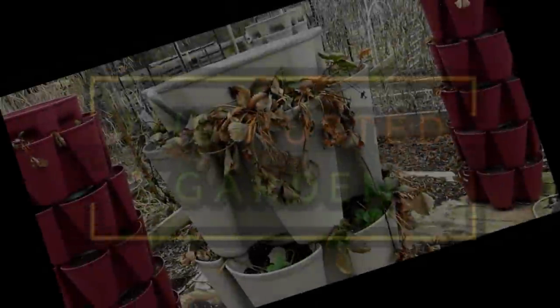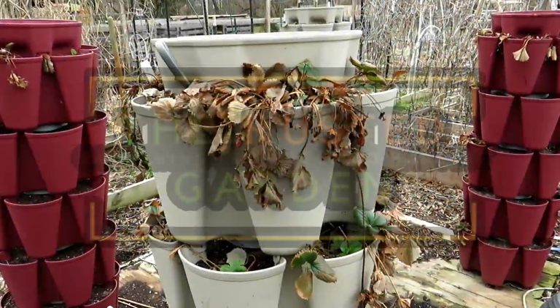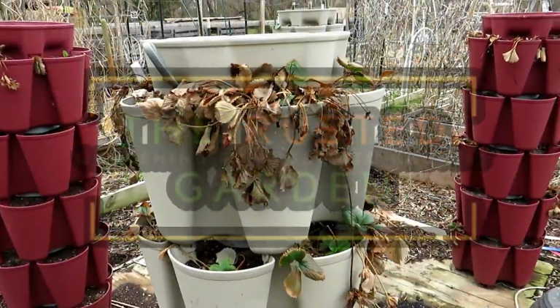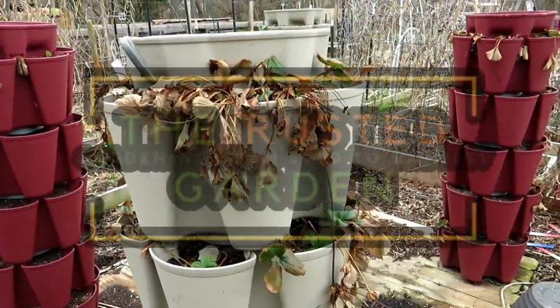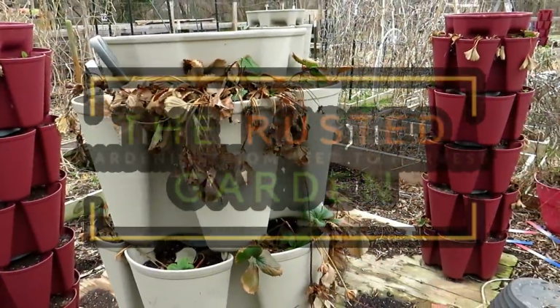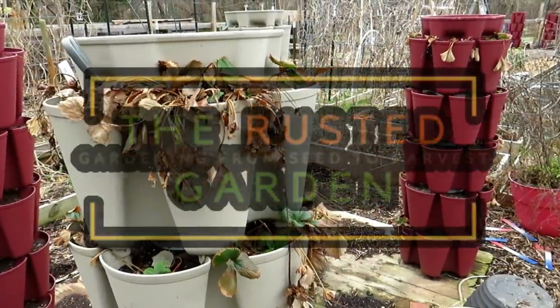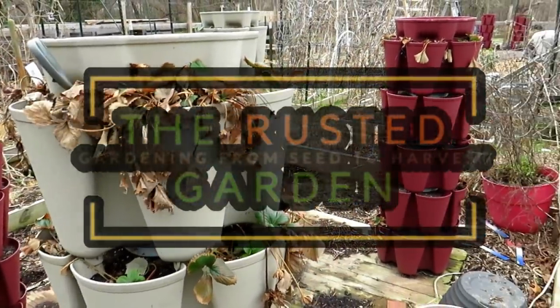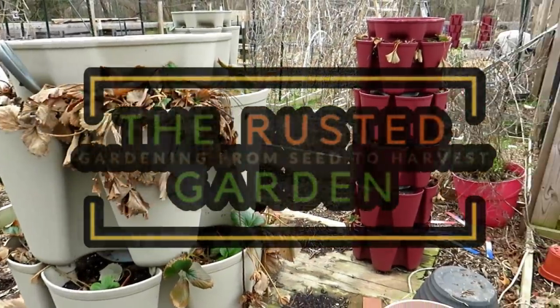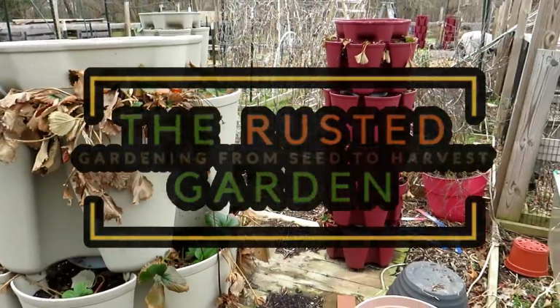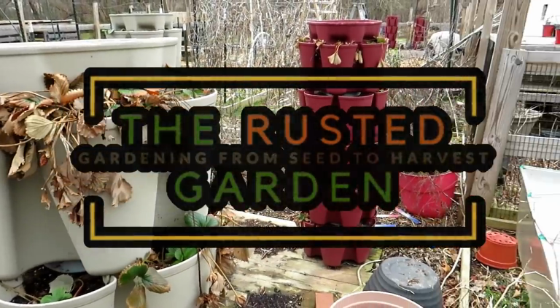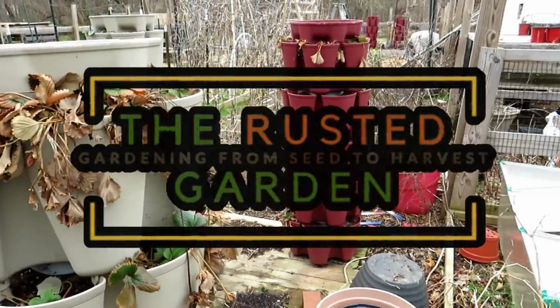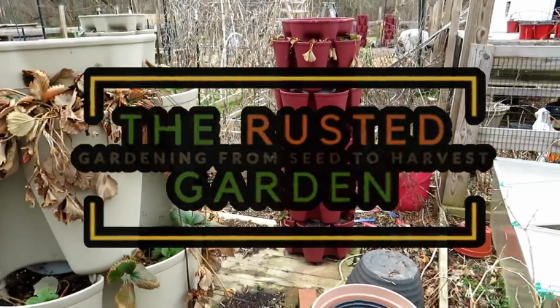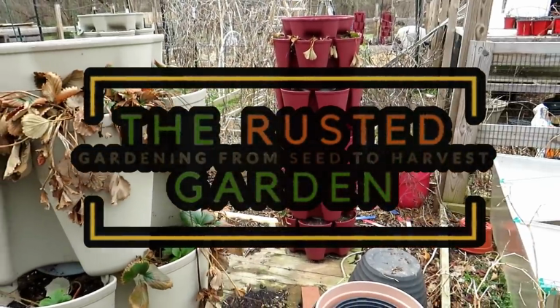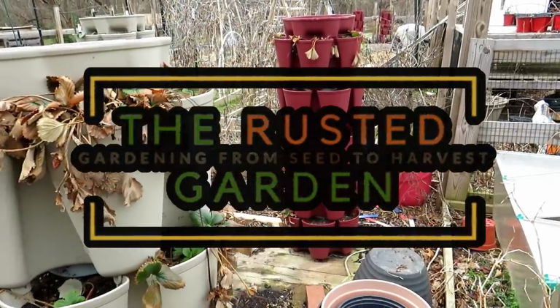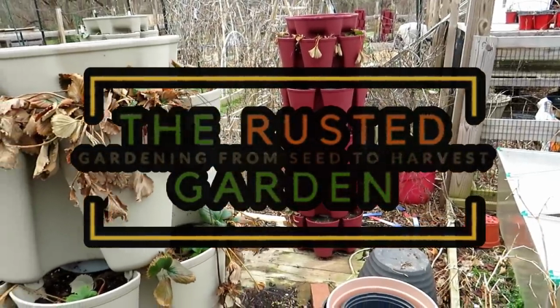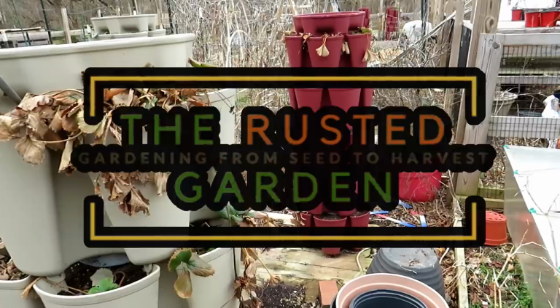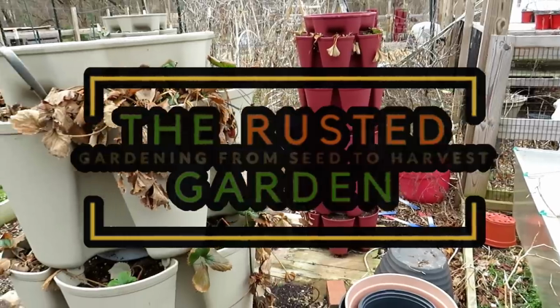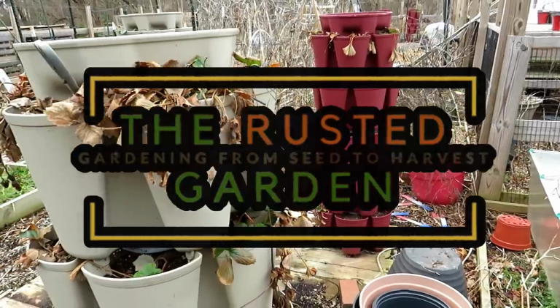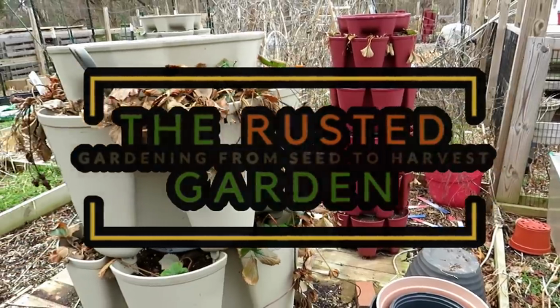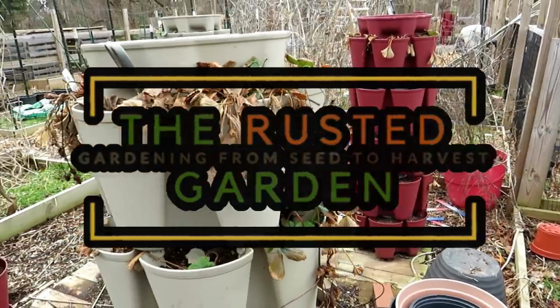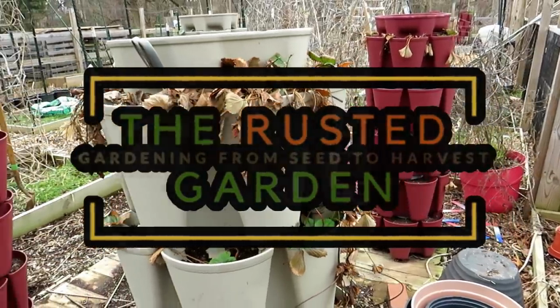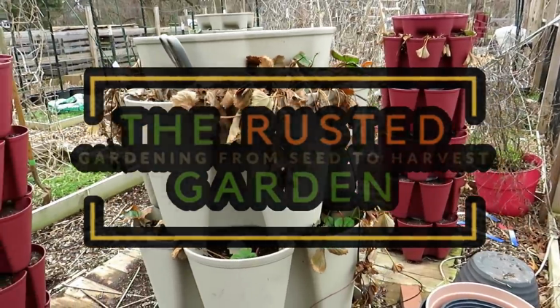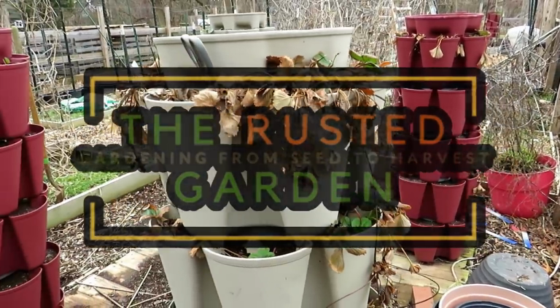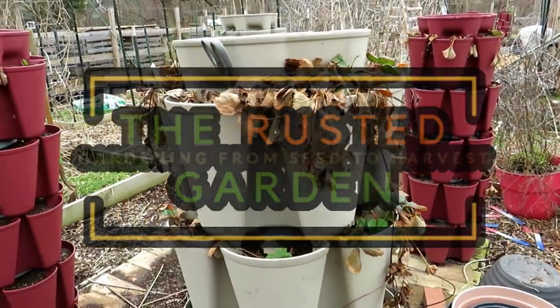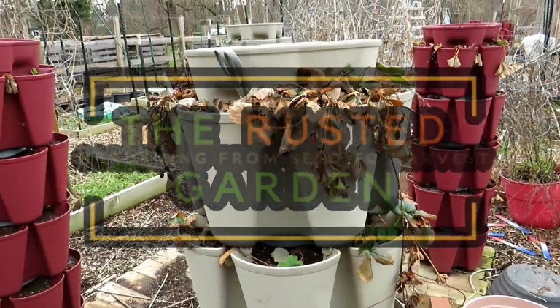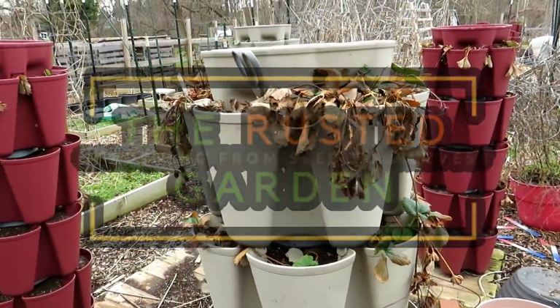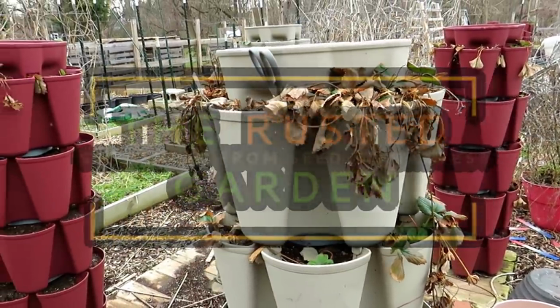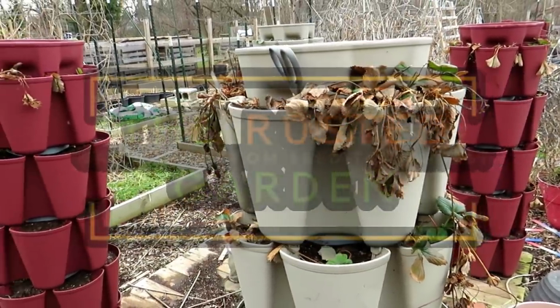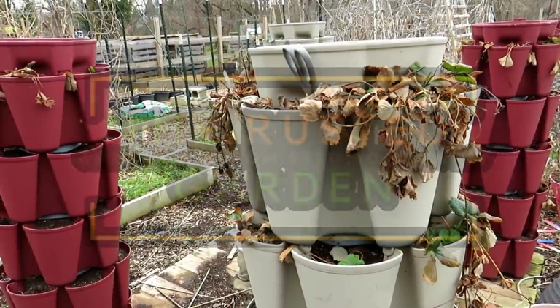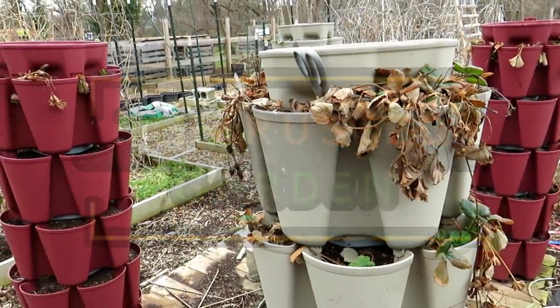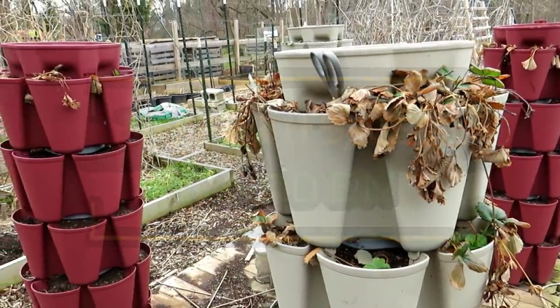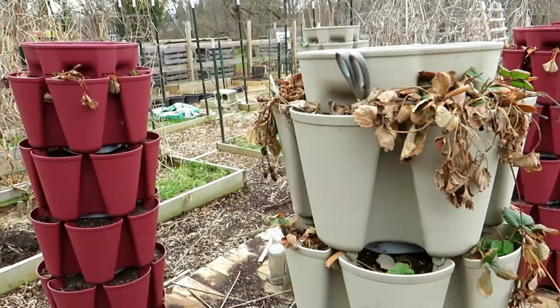Welcome to the Rusted Garden Homestead. This video is all about getting your strawberry plants ready for the new season — what we're going to do to refresh them and get them going for the spring.